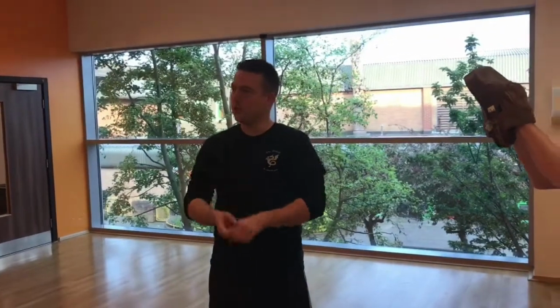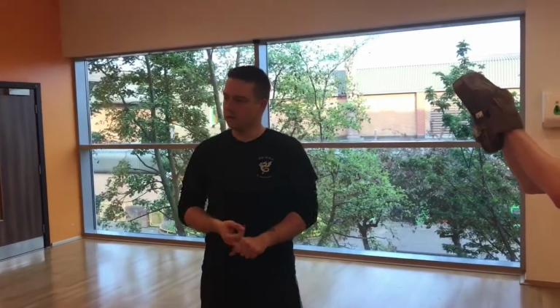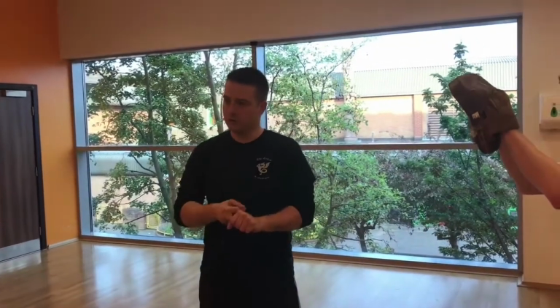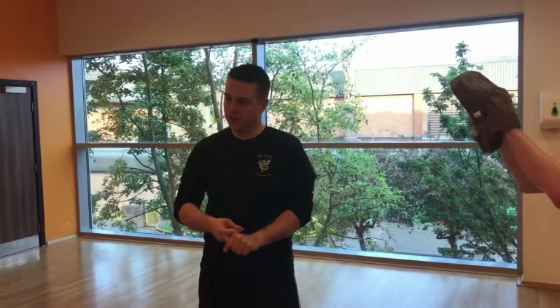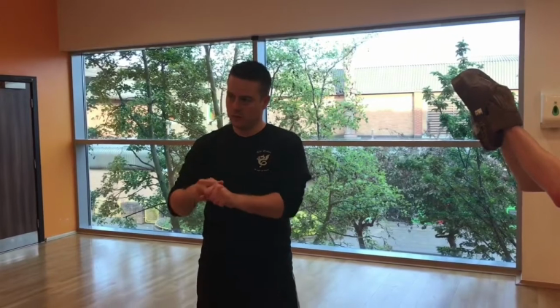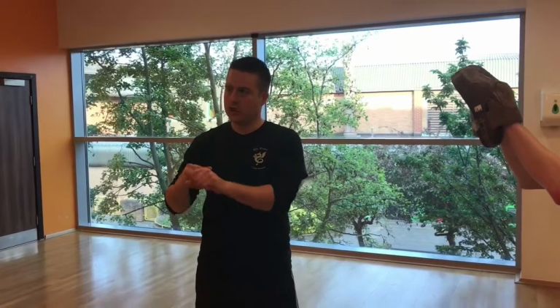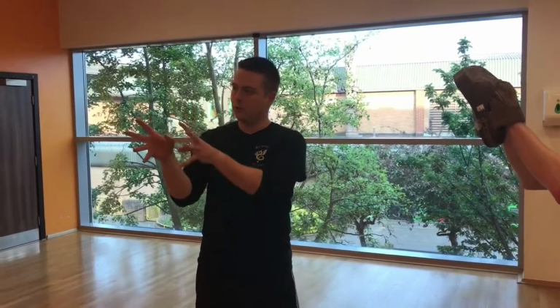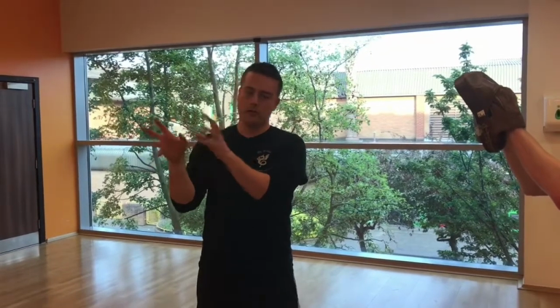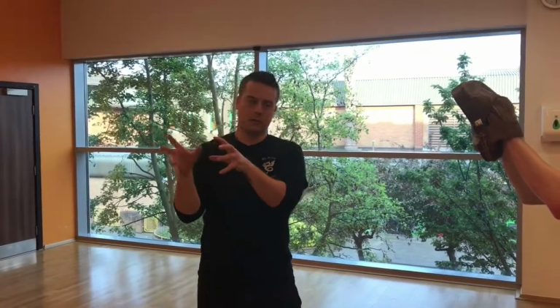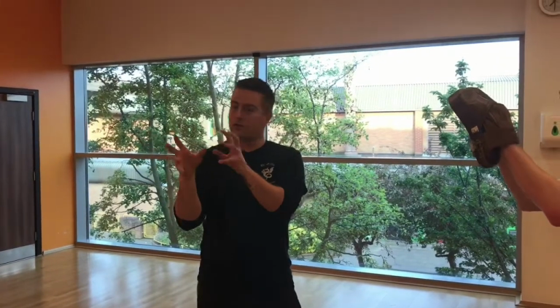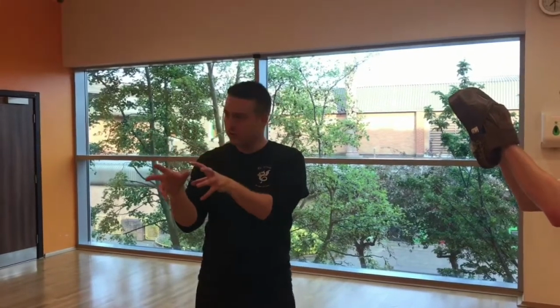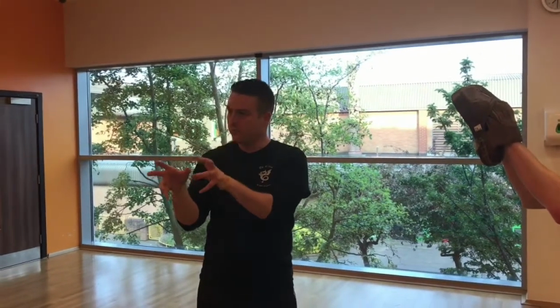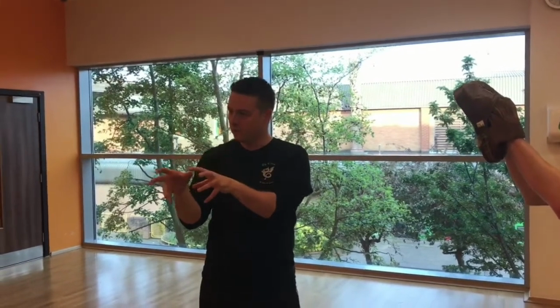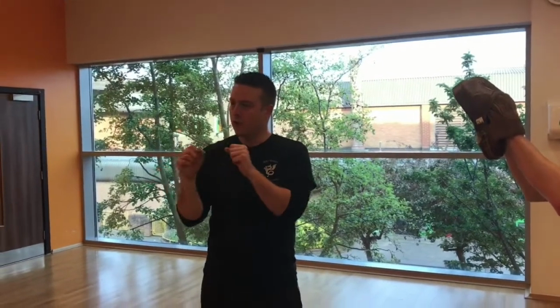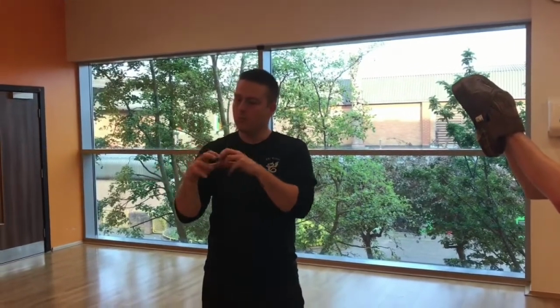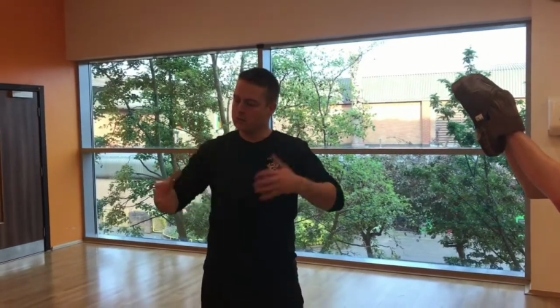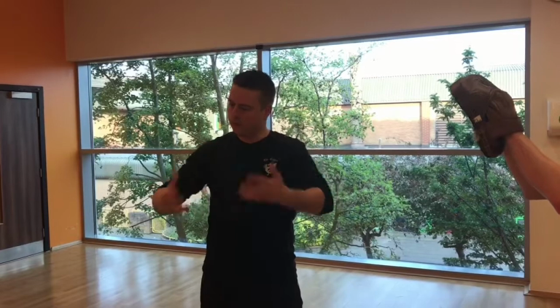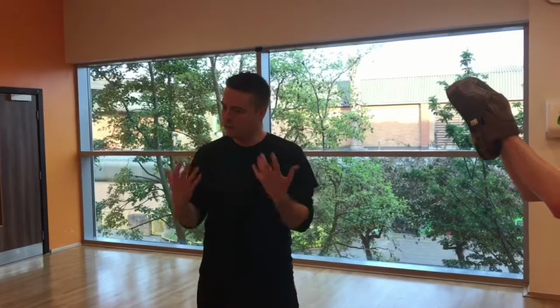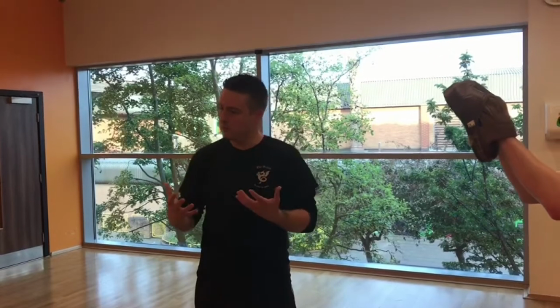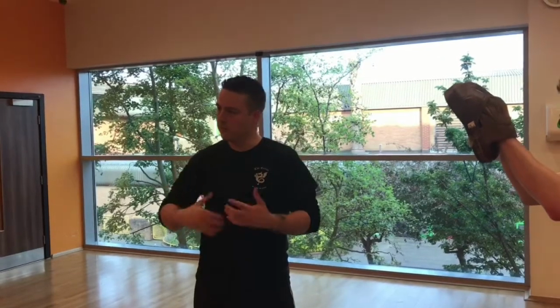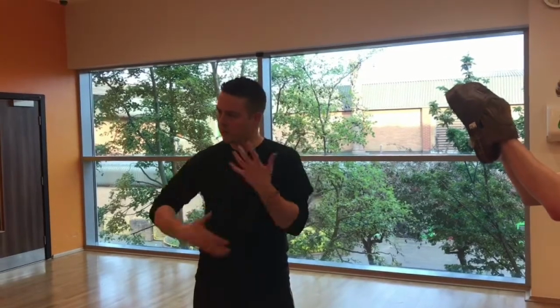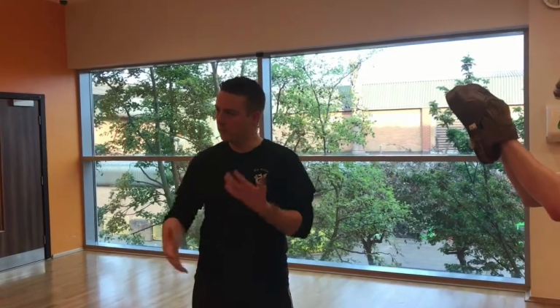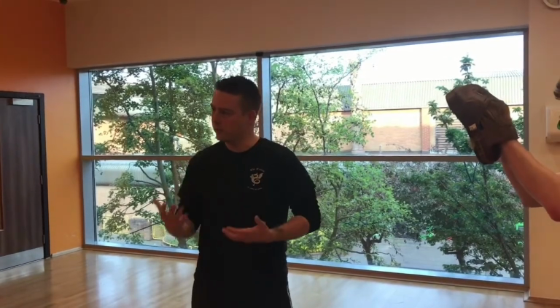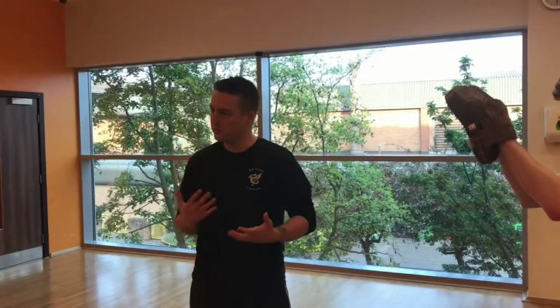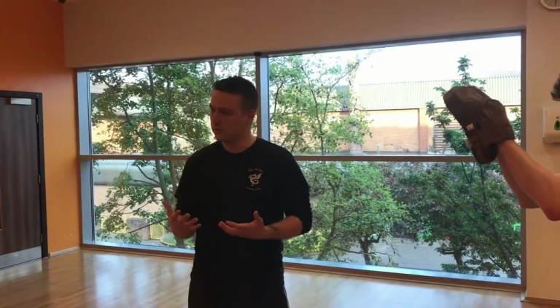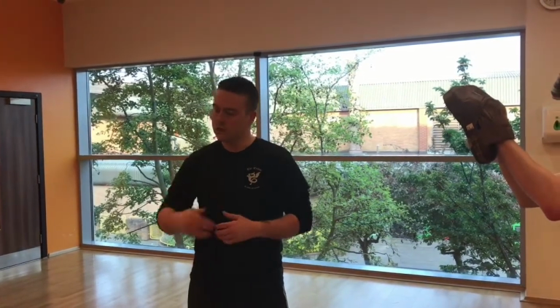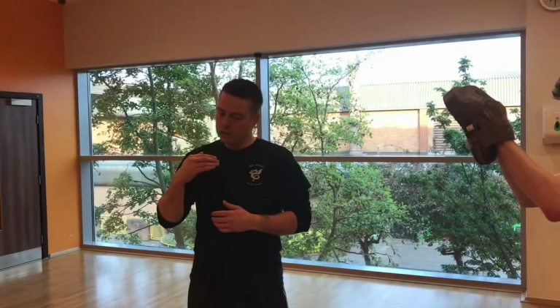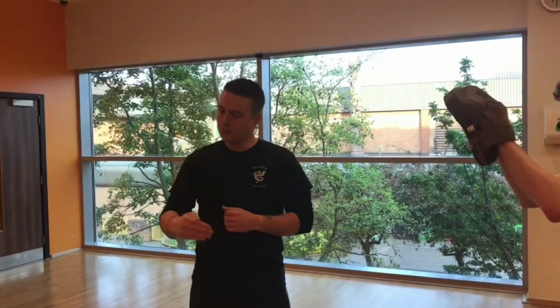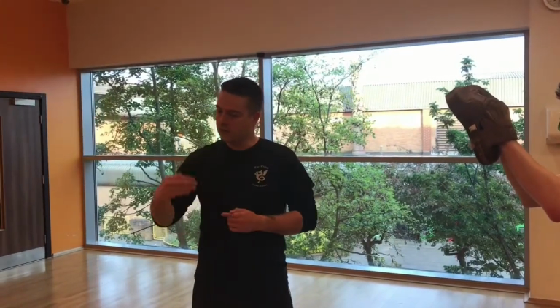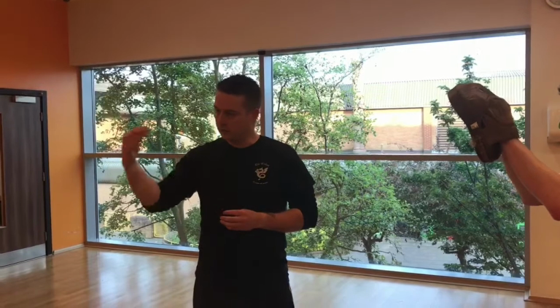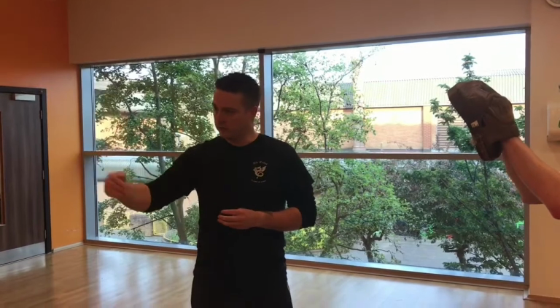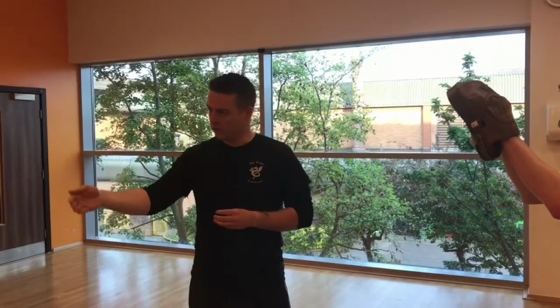We'll start with the Eight Strikes Drill first. I'm conscious that although you guys have done some striking before, we need to start building in muscle memory and getting your bodies moving behind the strikes. So we'll build up the Eight Strikes Drill sequentially.